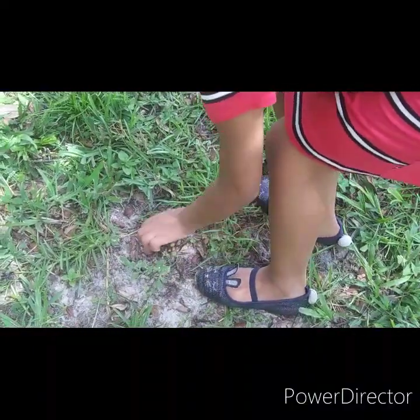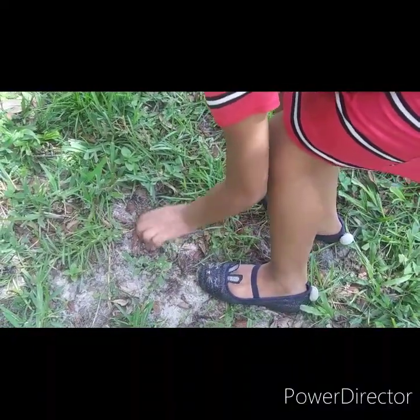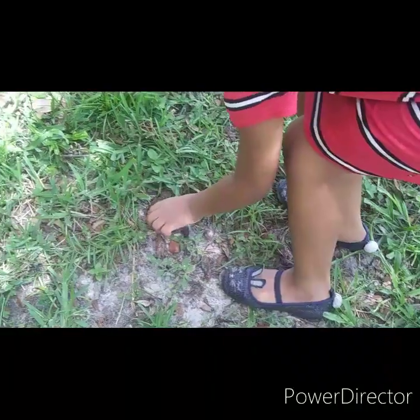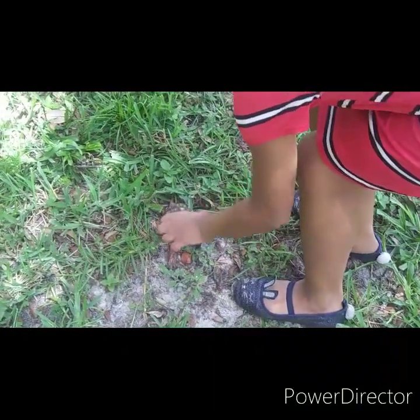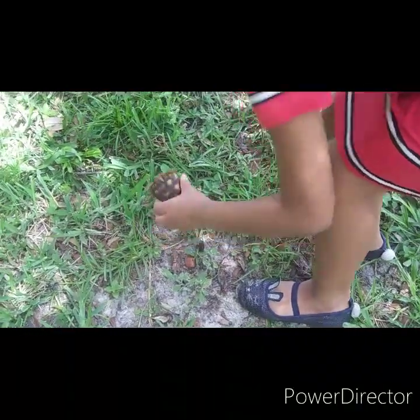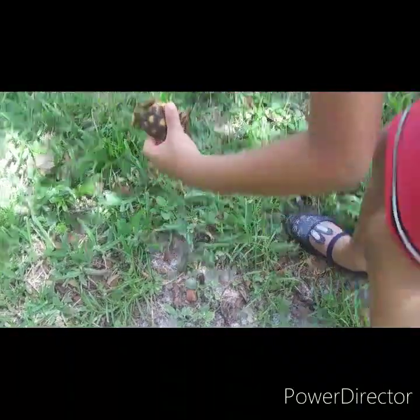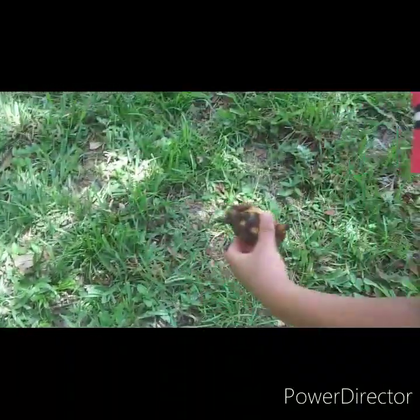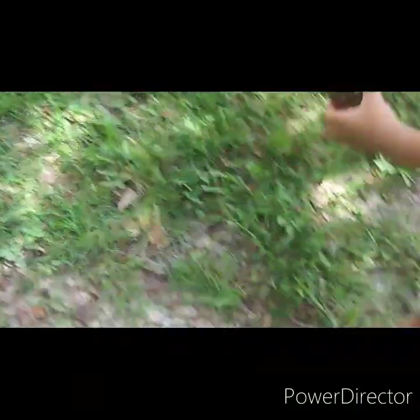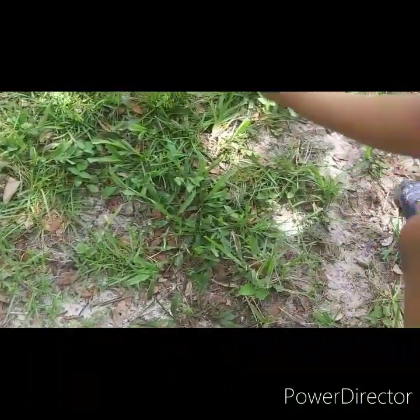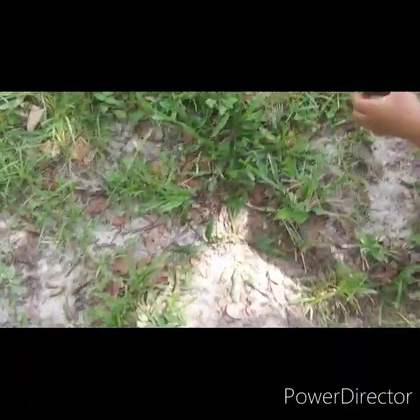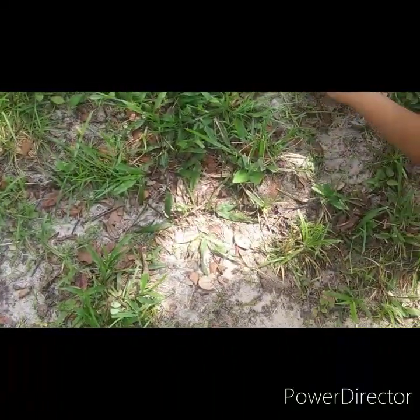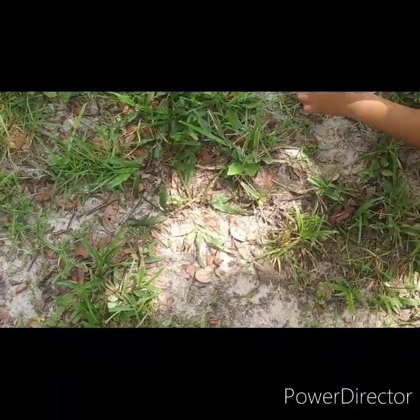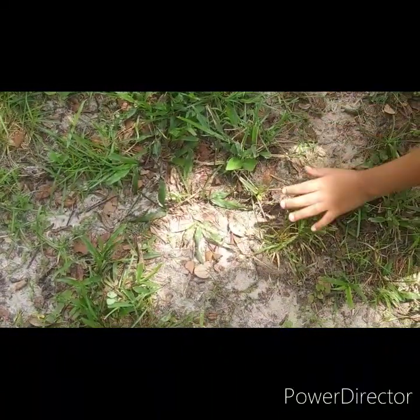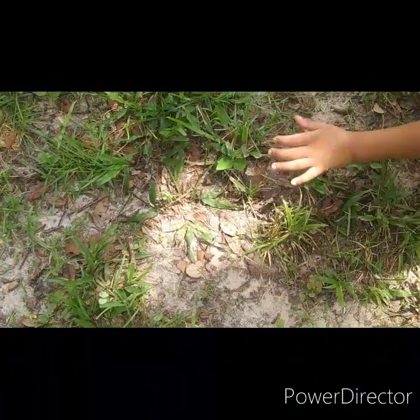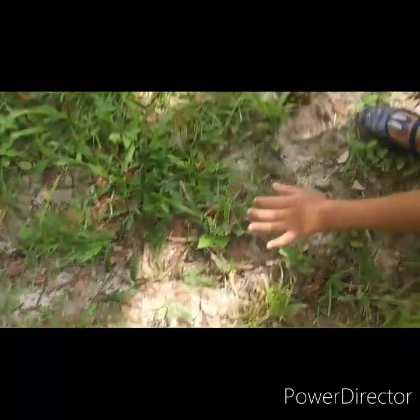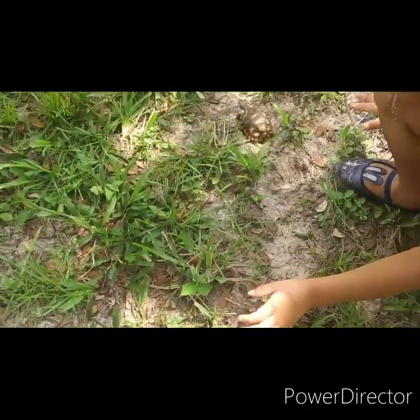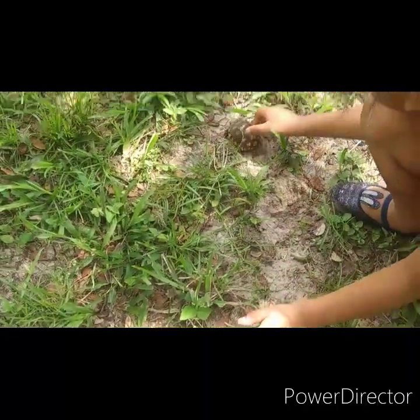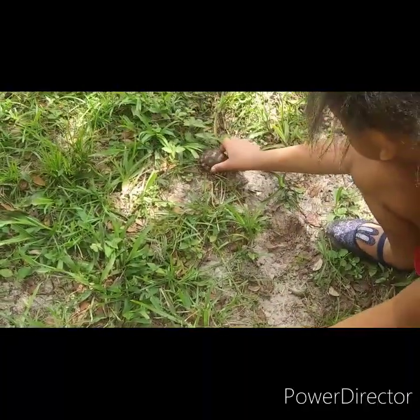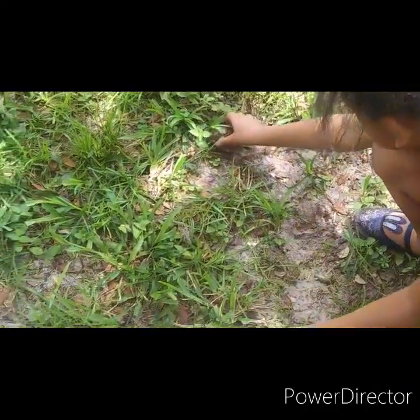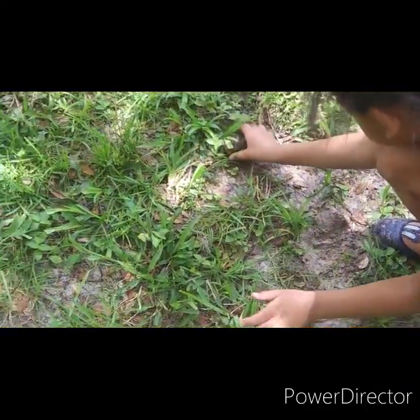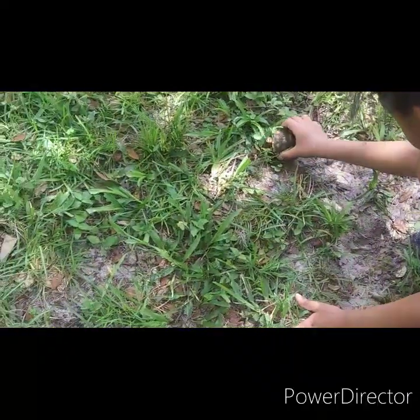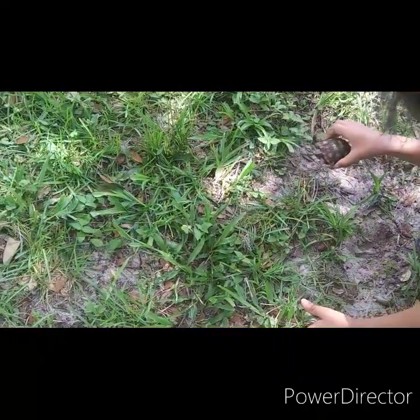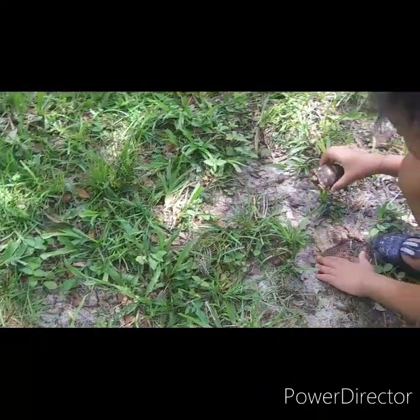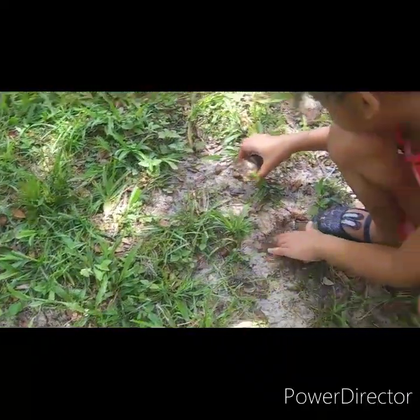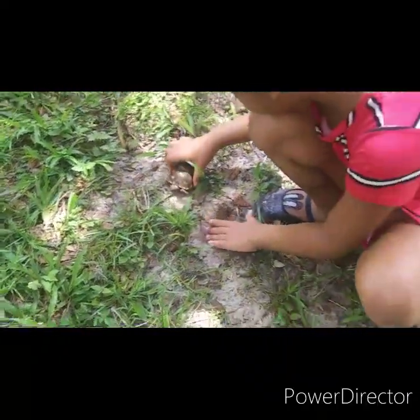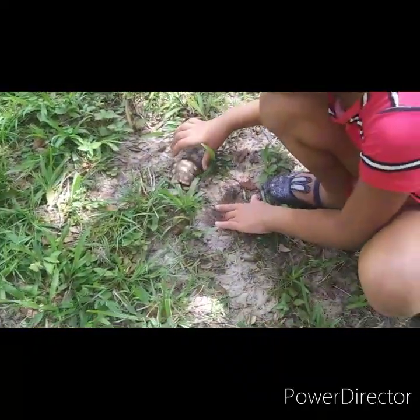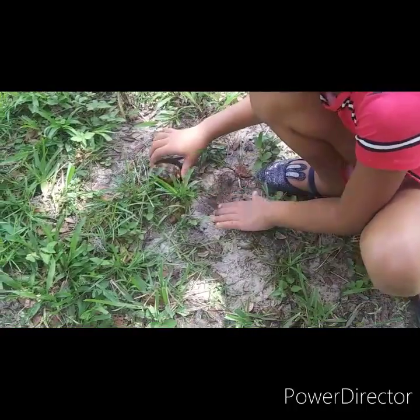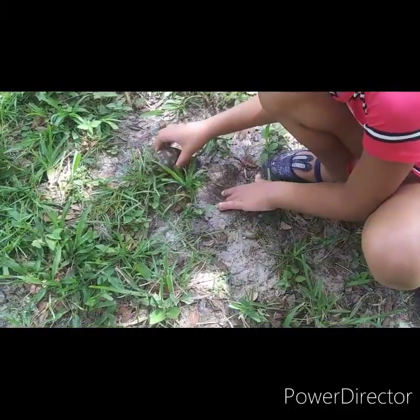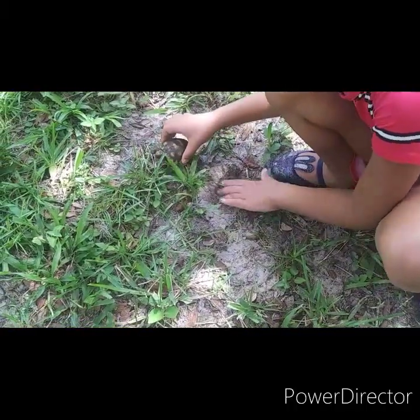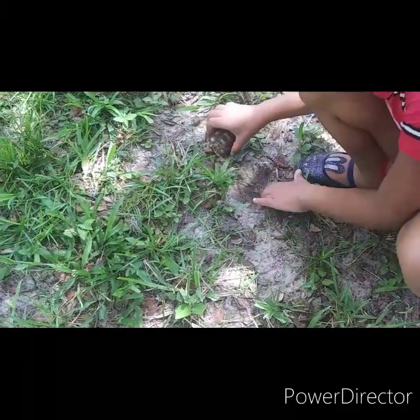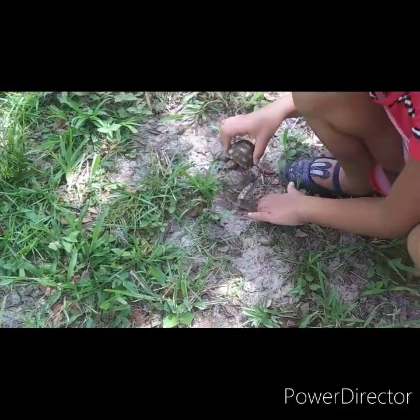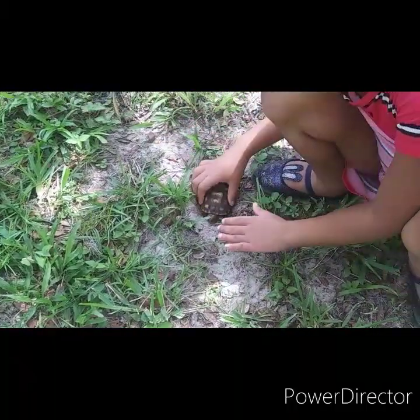Hold it in your hand and show them the turtle. This is a baby turtle guys. We are not joking or anything, this is a real turtle.